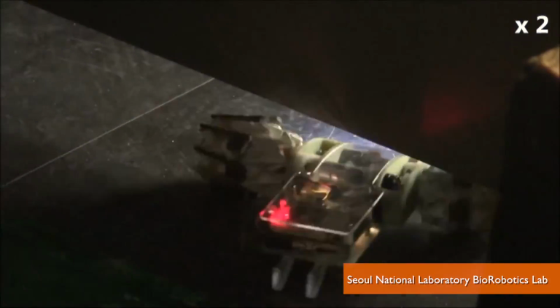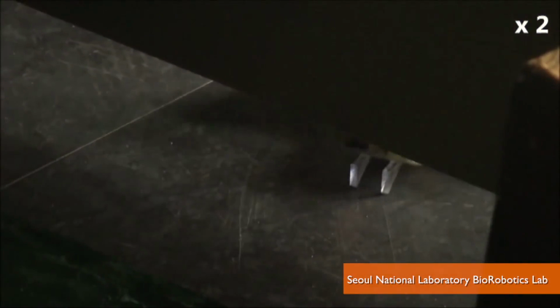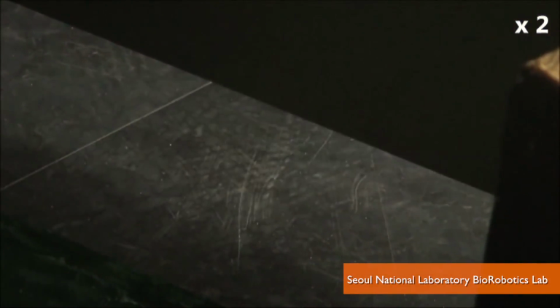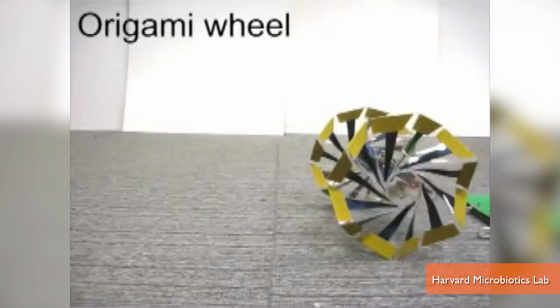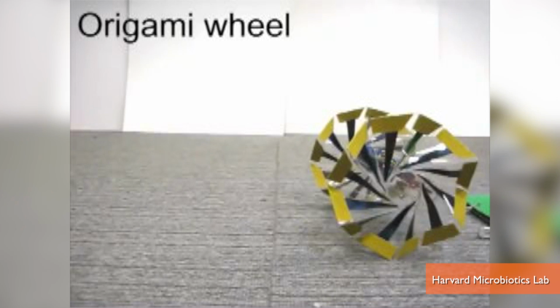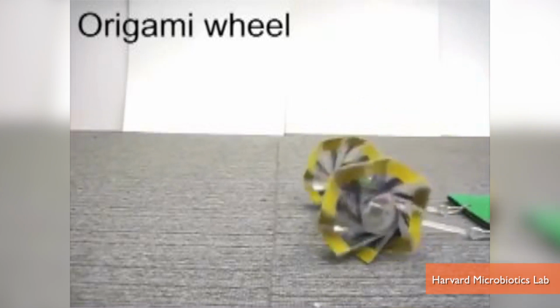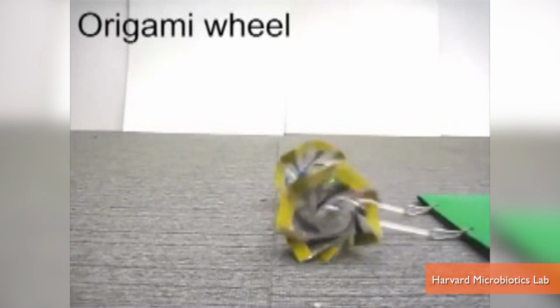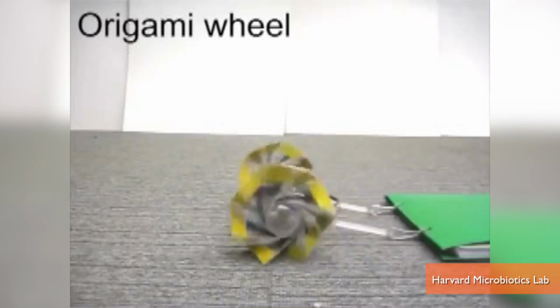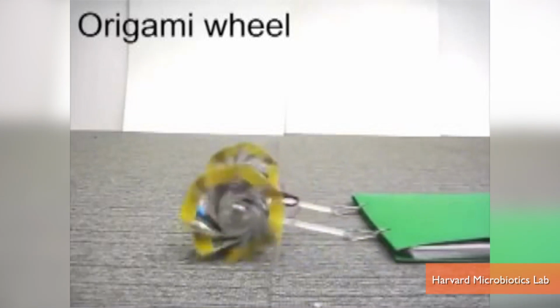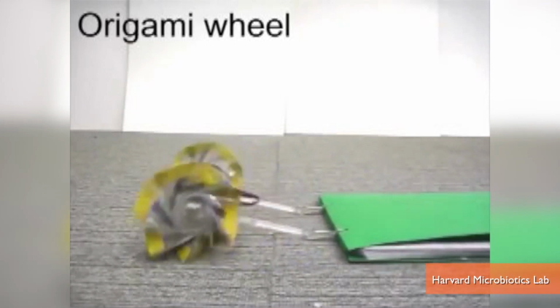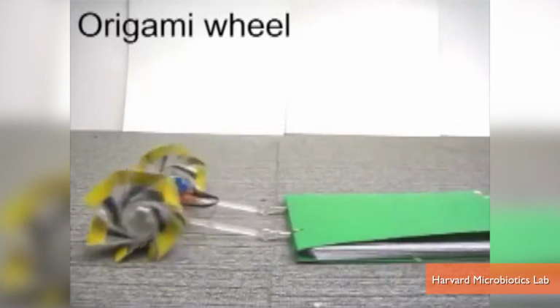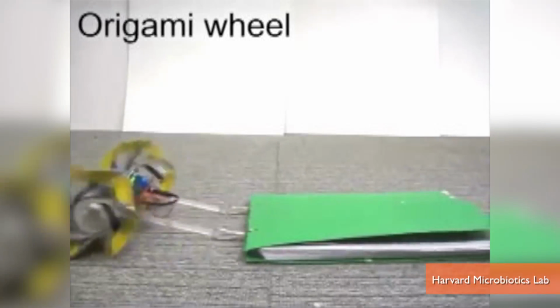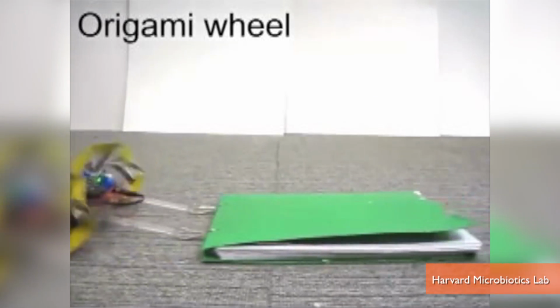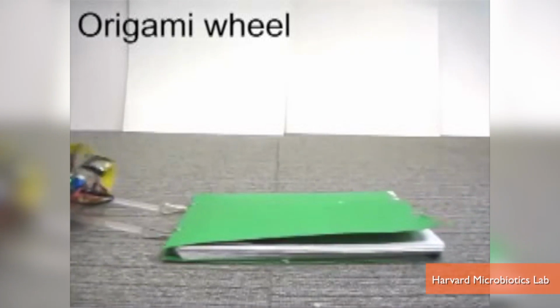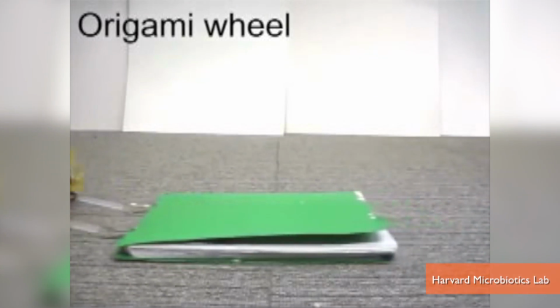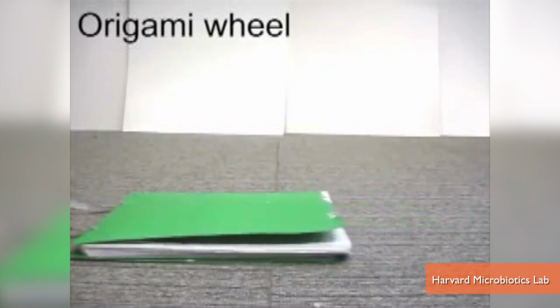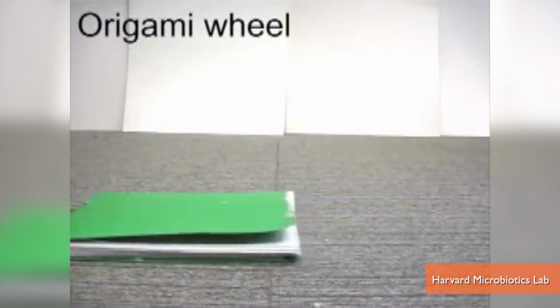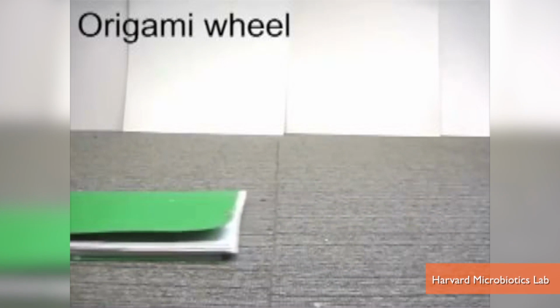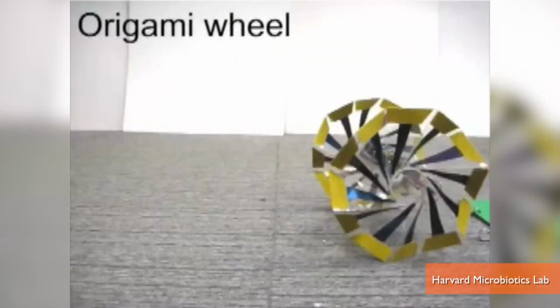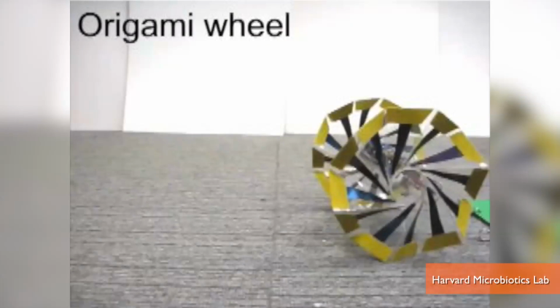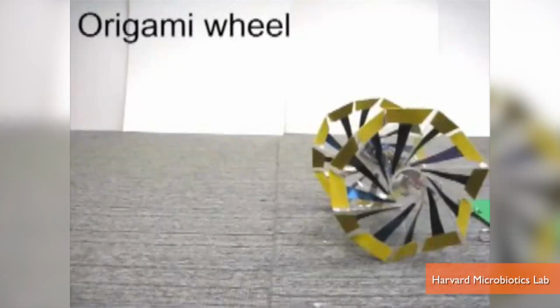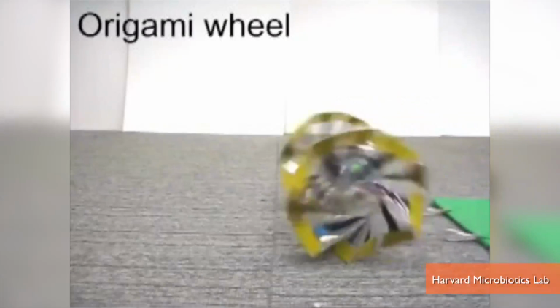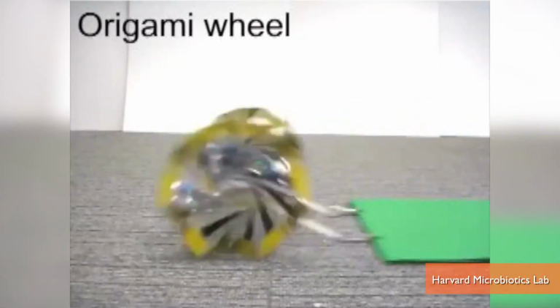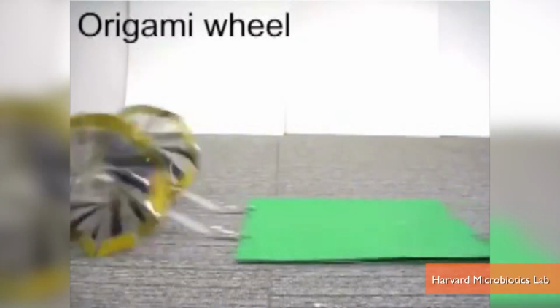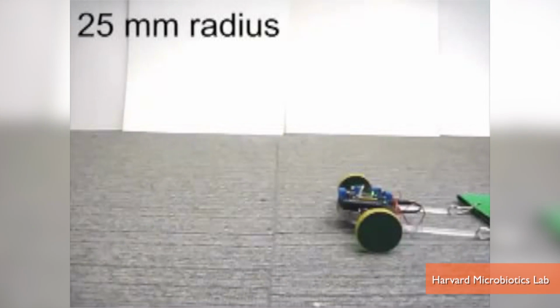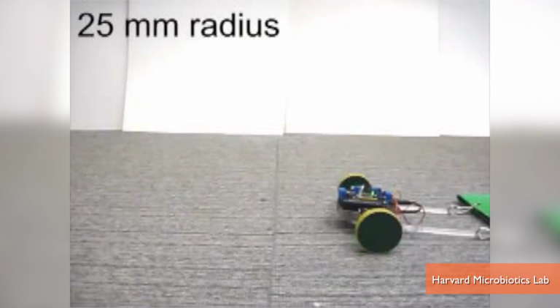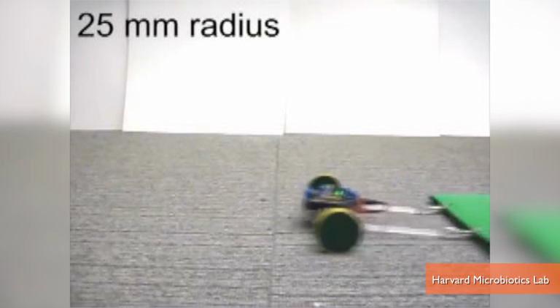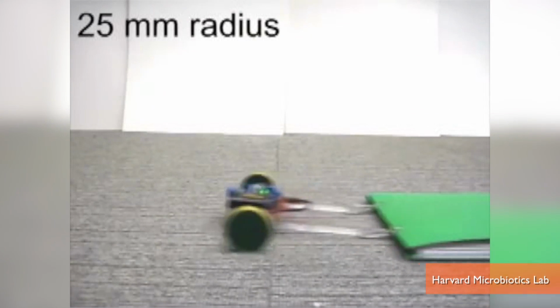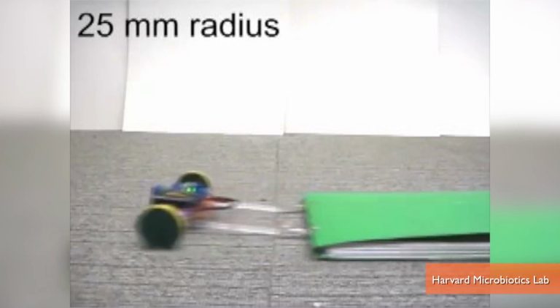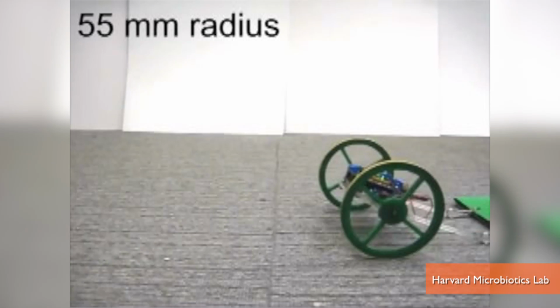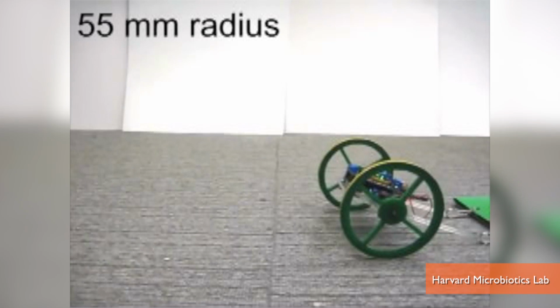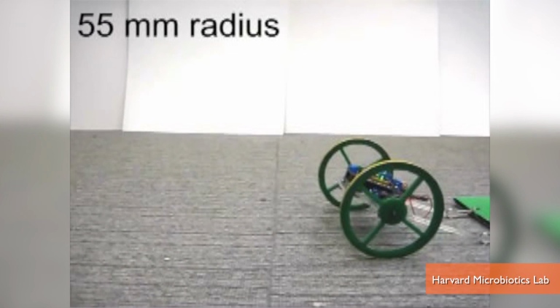The creators also teamed with Harvard engineers to incorporate sensors that detect how the wheels are being used and expand or contract the wheel accordingly, effectively creating an automatic, continuously variable transmission that combines both the speed of a small wheel and the torque of a large wheel.